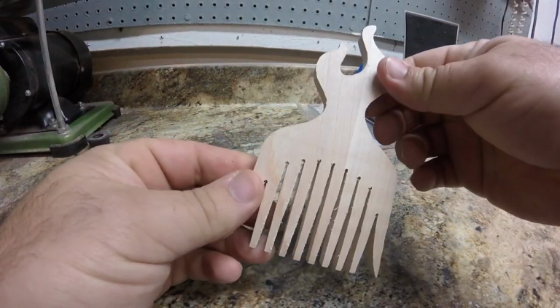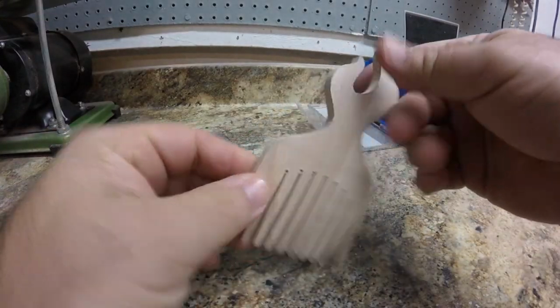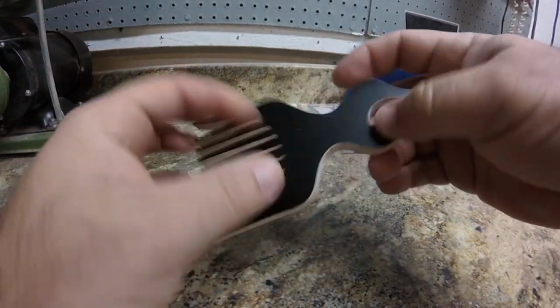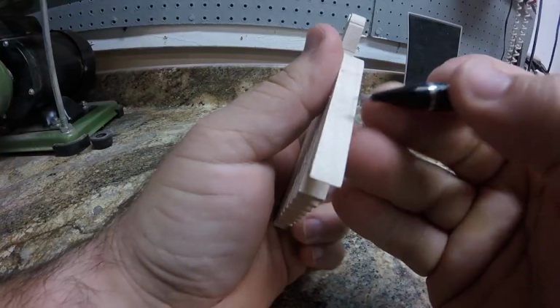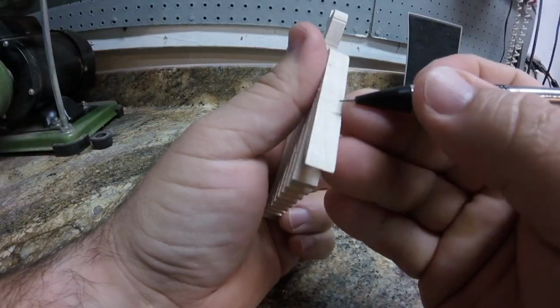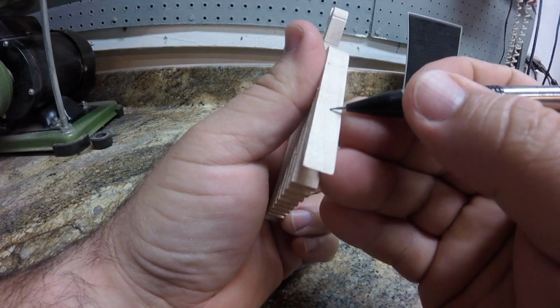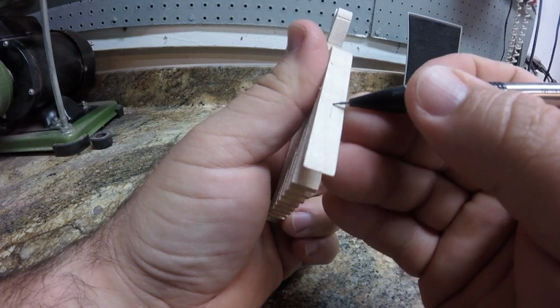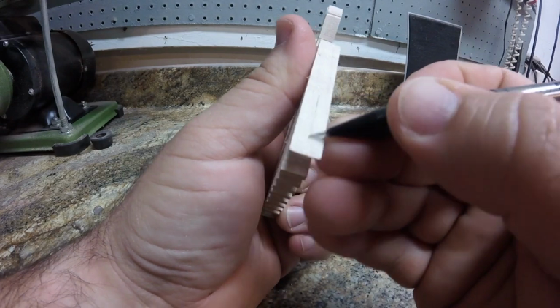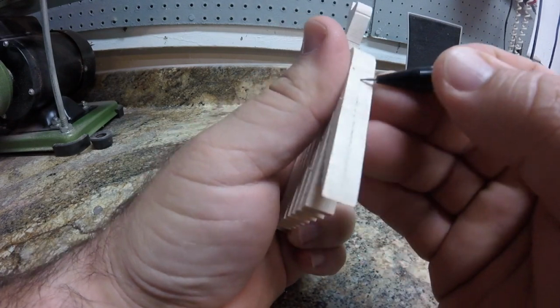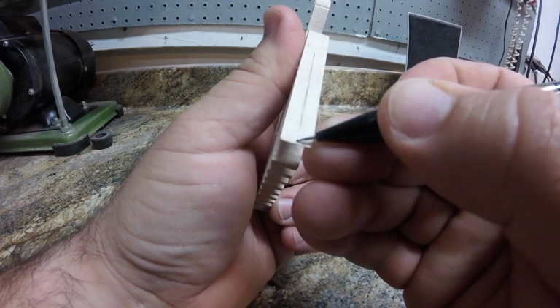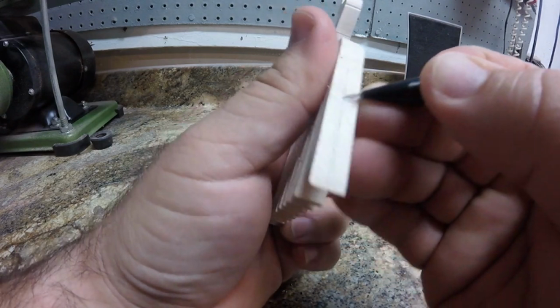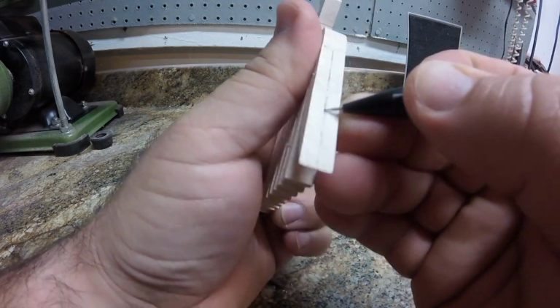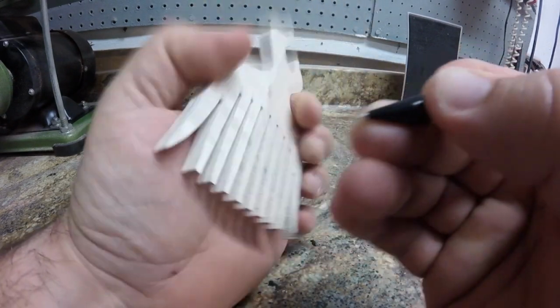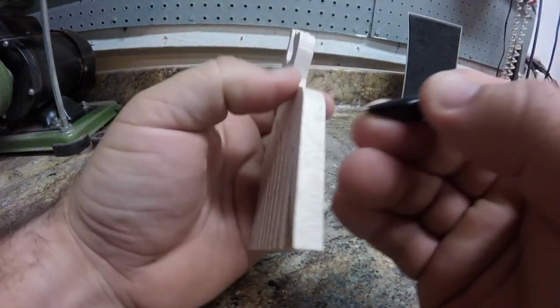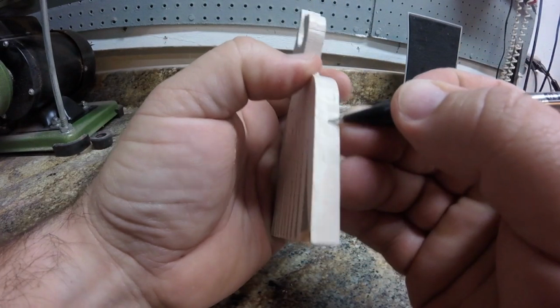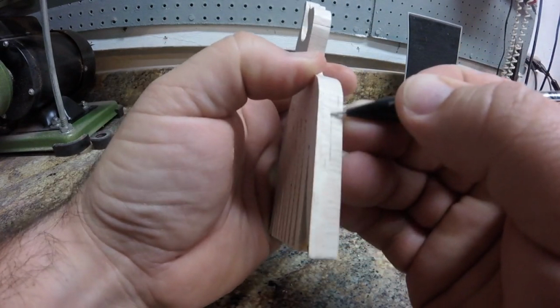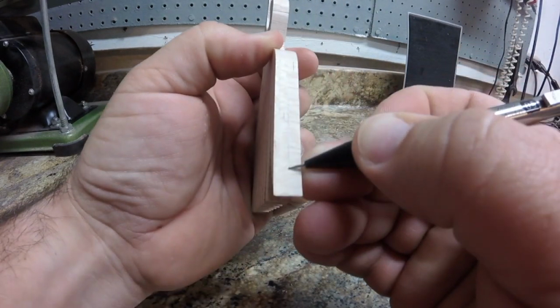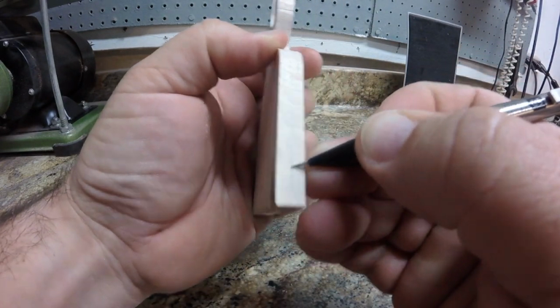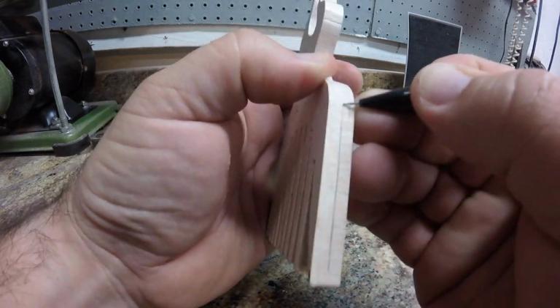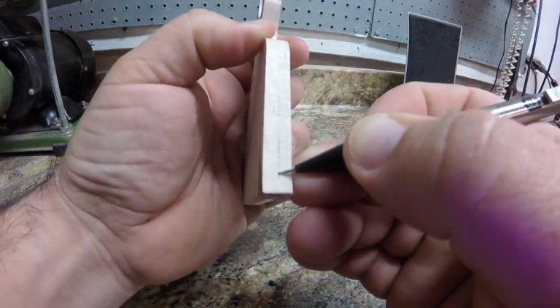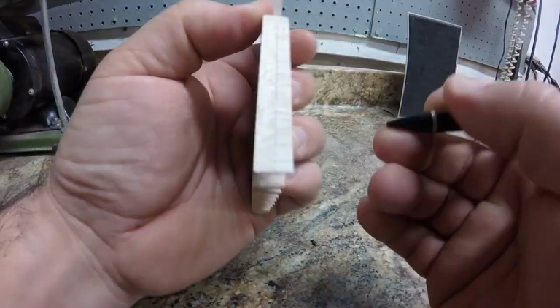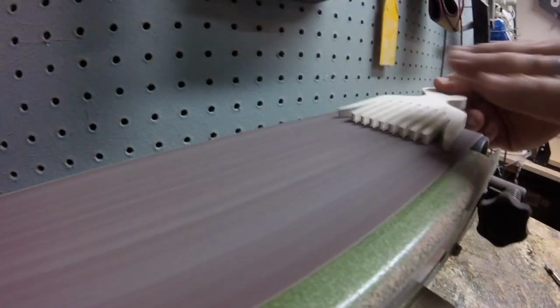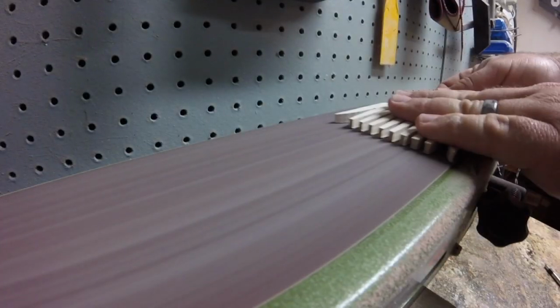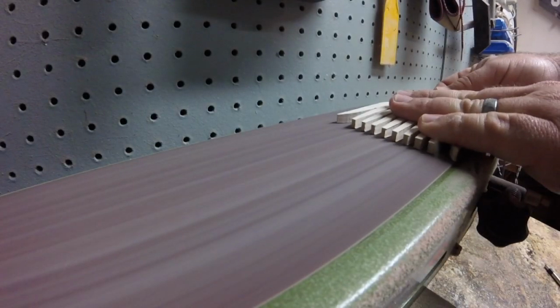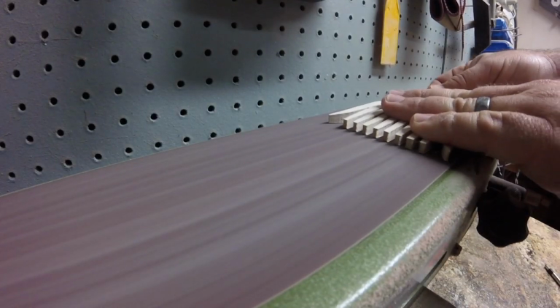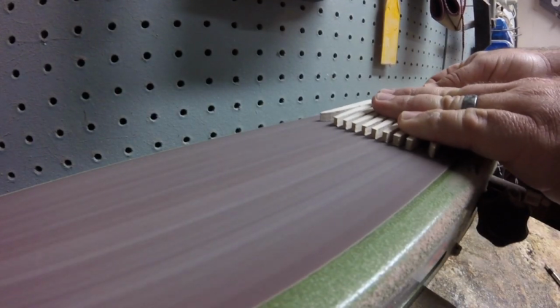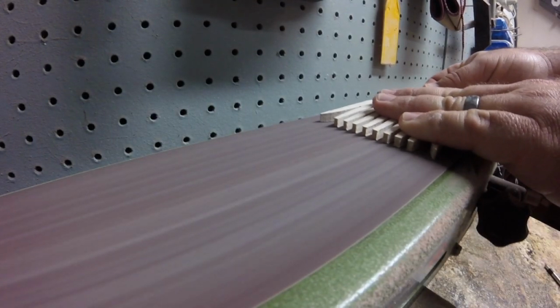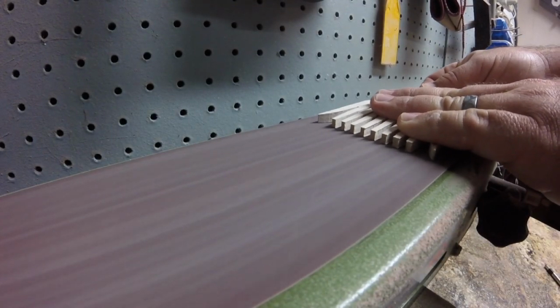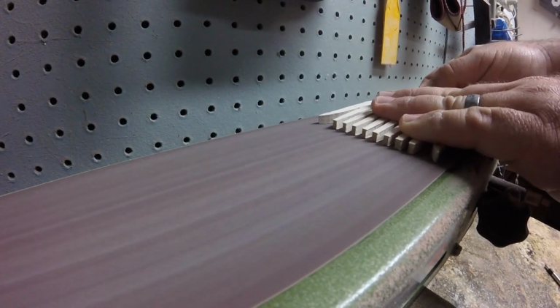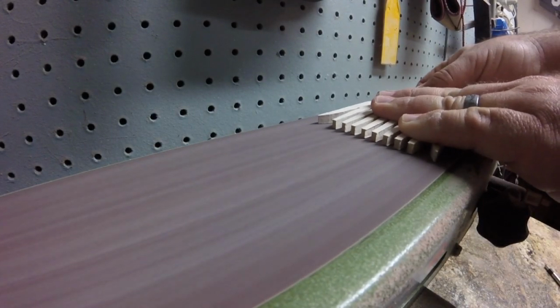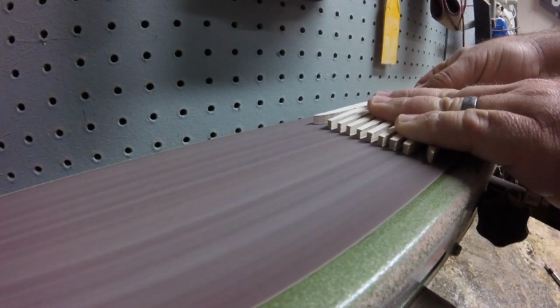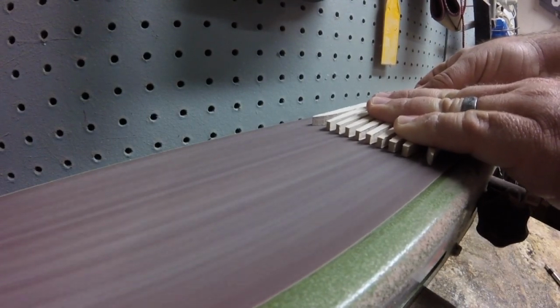Here I'm making myself an approximate centerline as a reference for when I sand the teeth on the belt sander. I like to leave around a sixteenth of an inch on either side of that line.